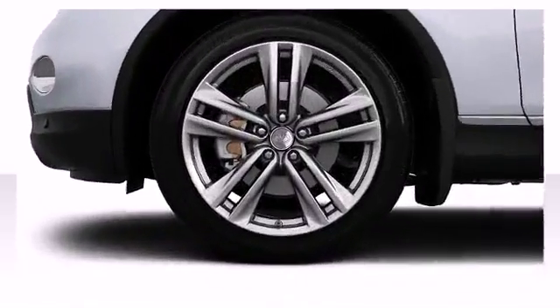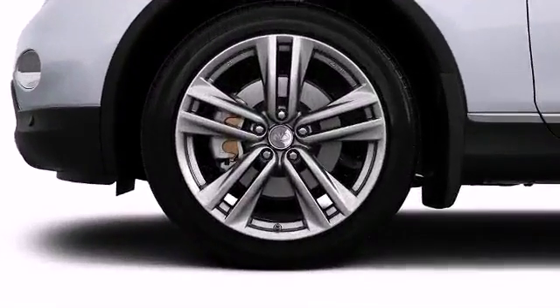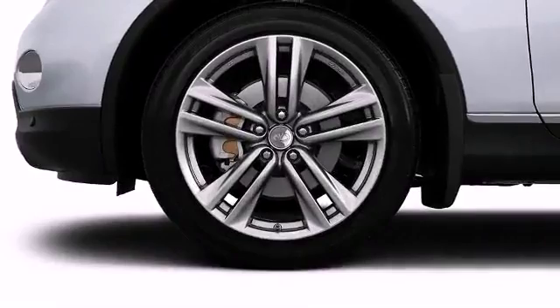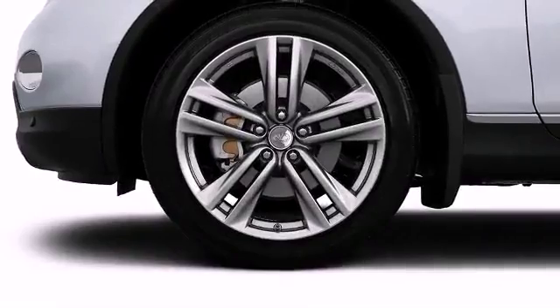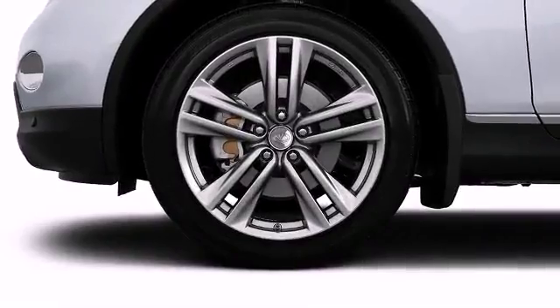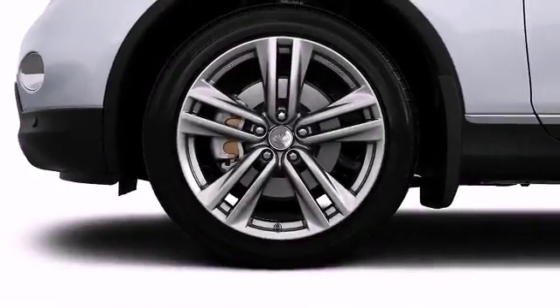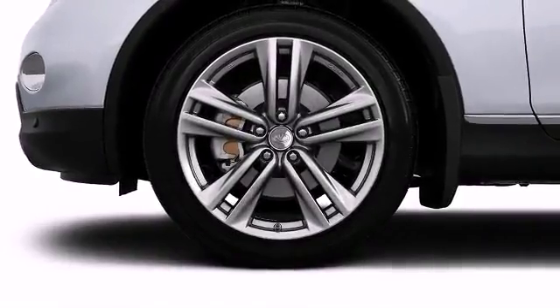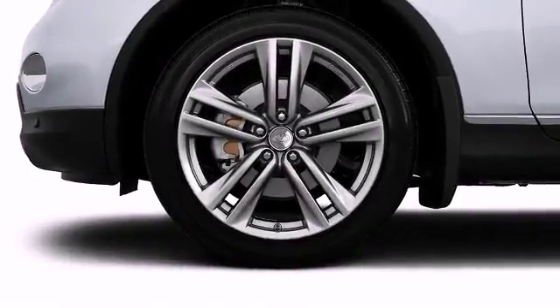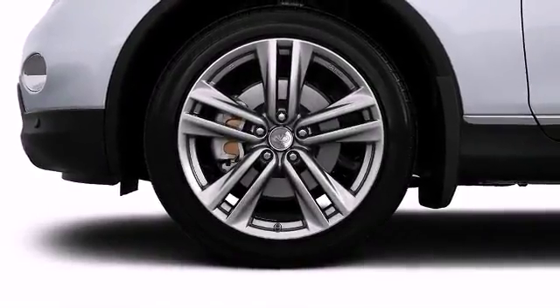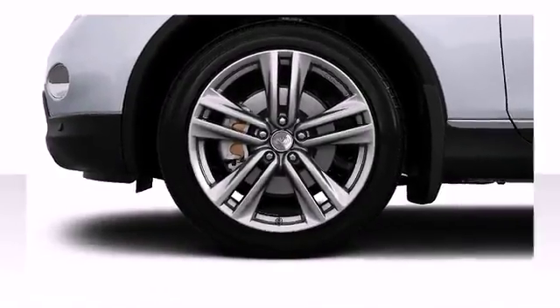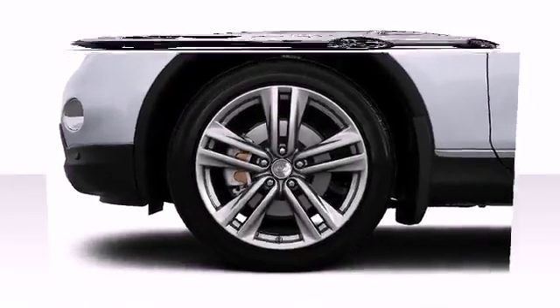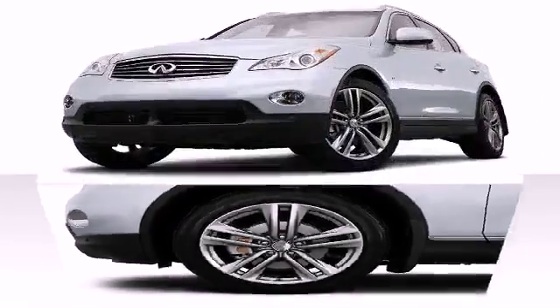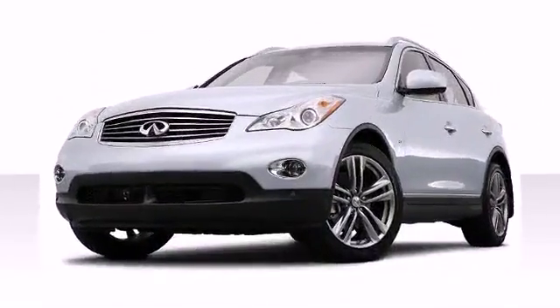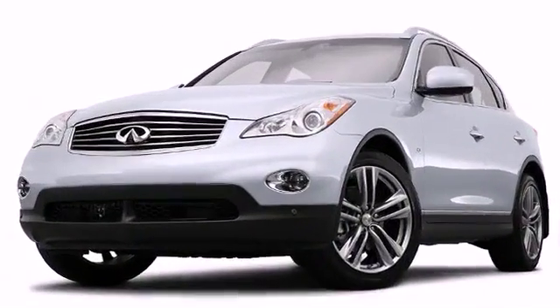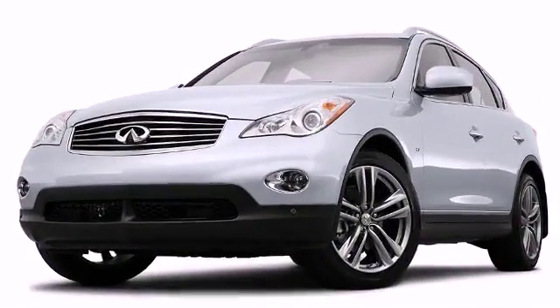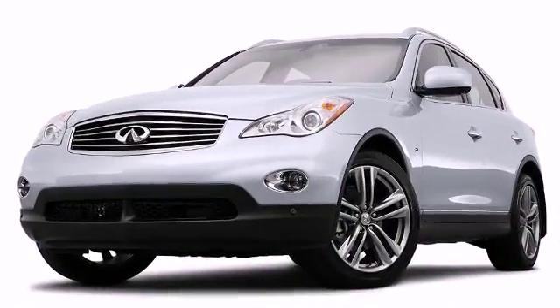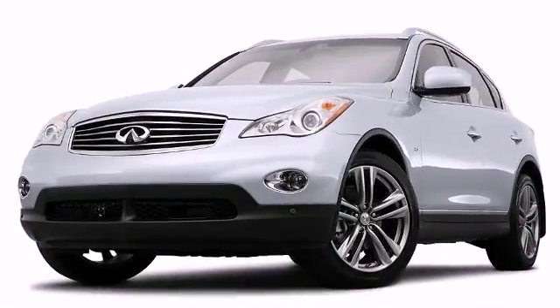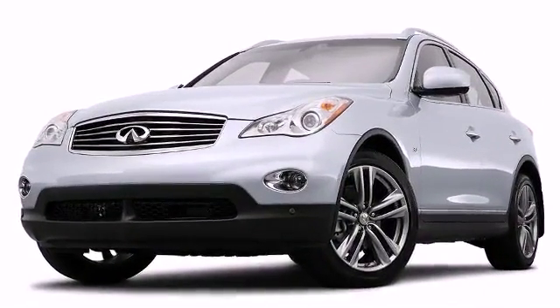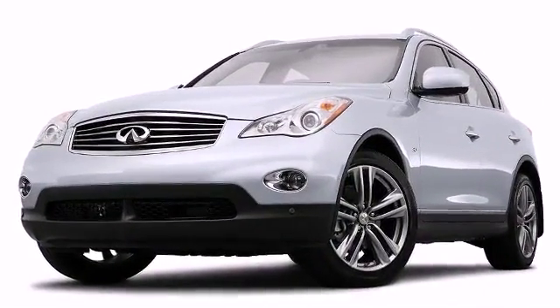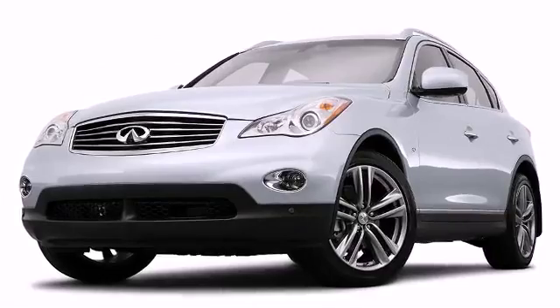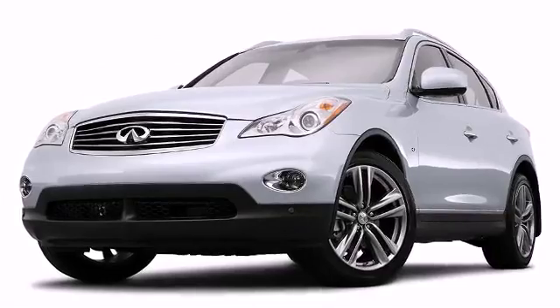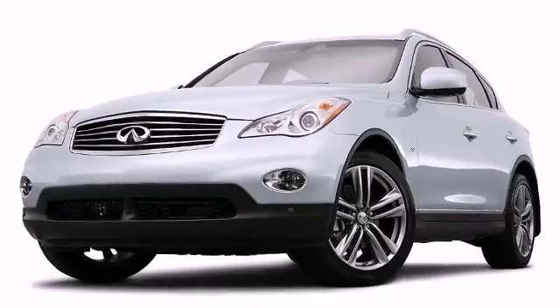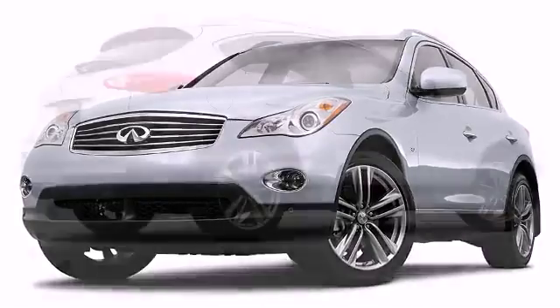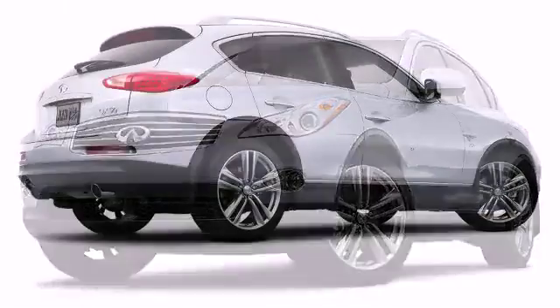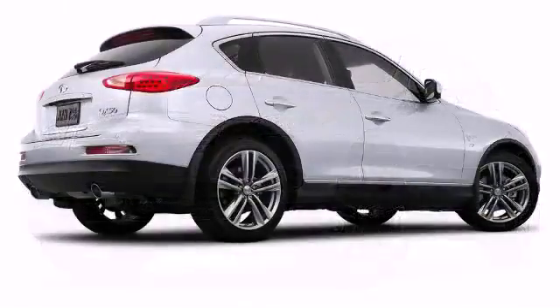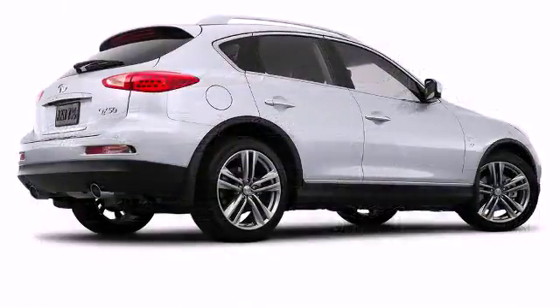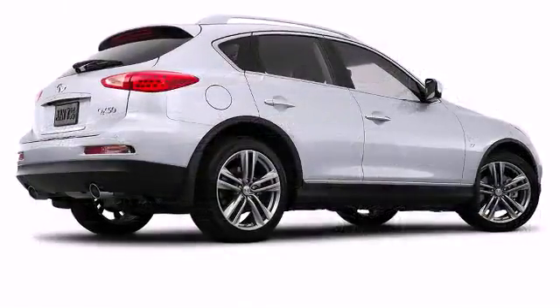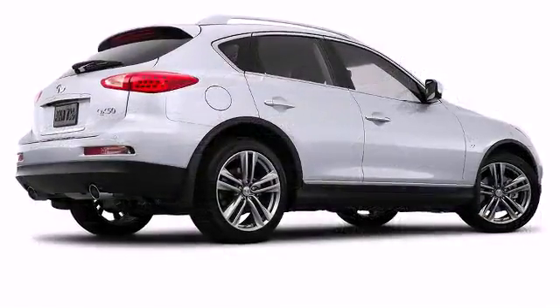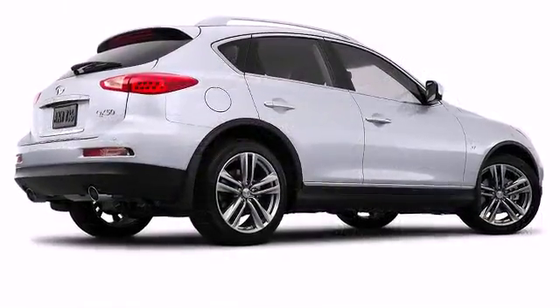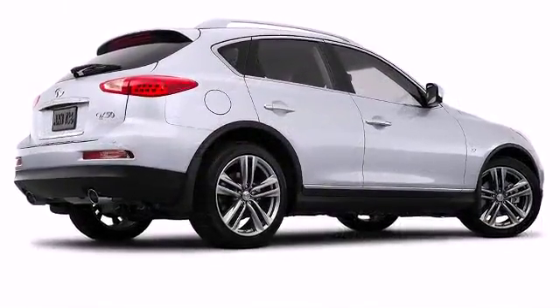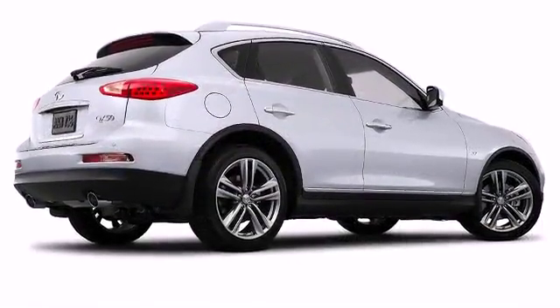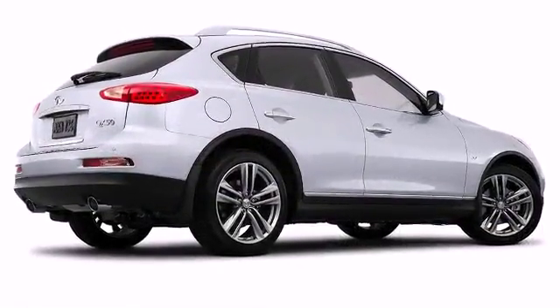Dominate the roads with the optional 19-inch alloy wheels, fitting attractively in the fenders. A rear spoiler is included, providing athletic, sporty flair.